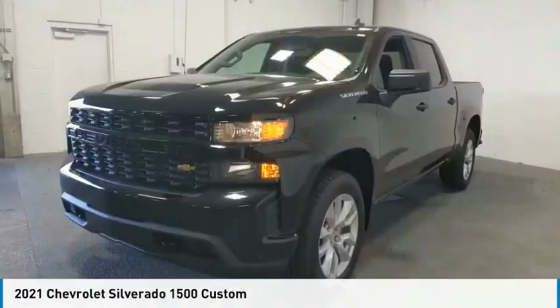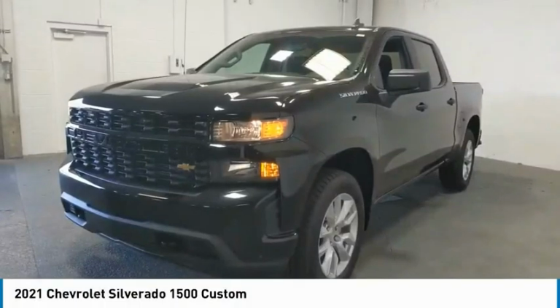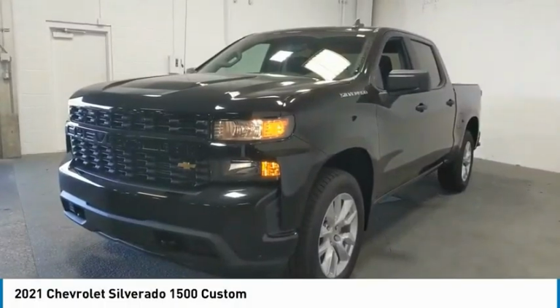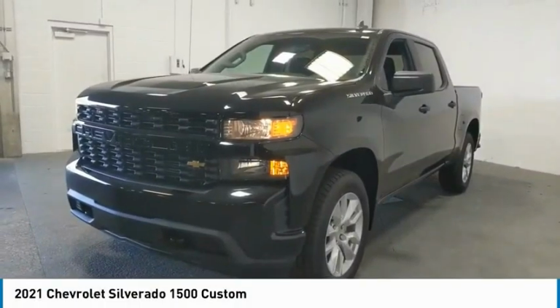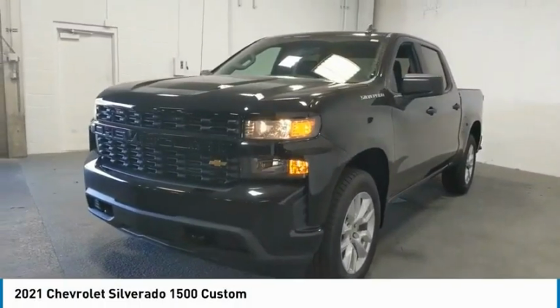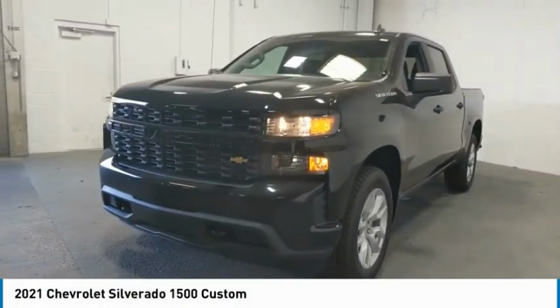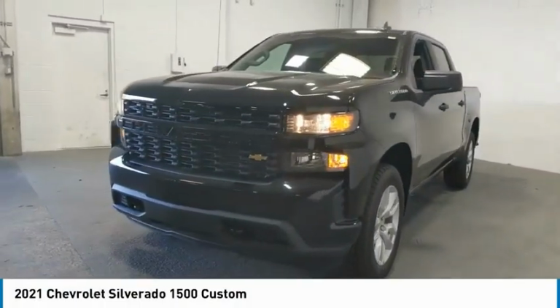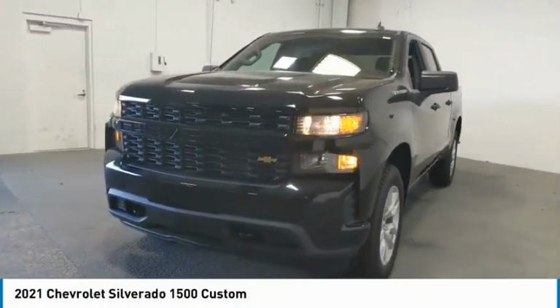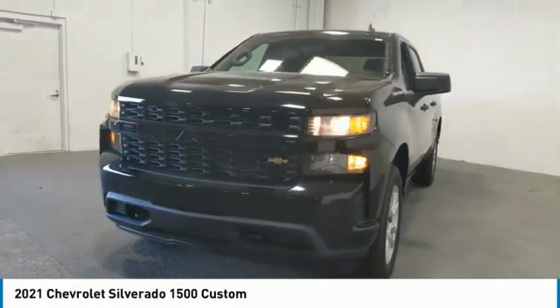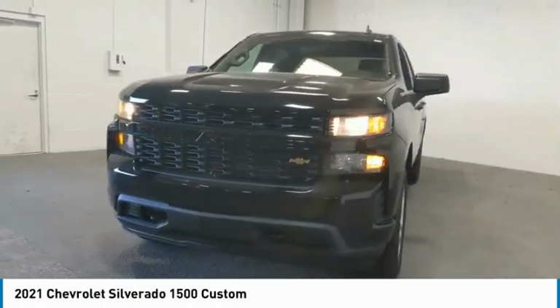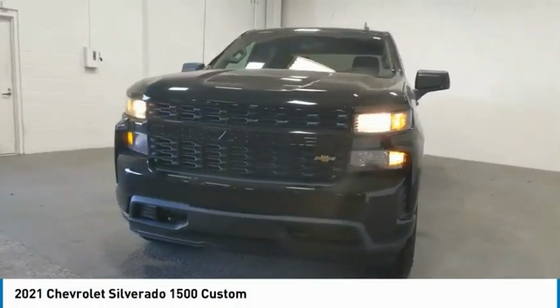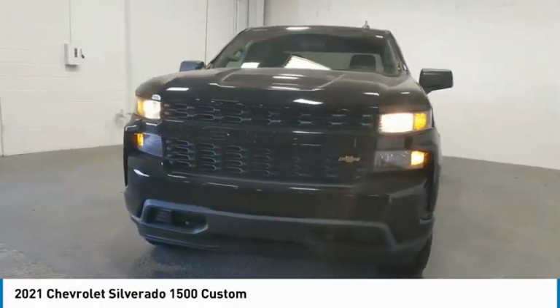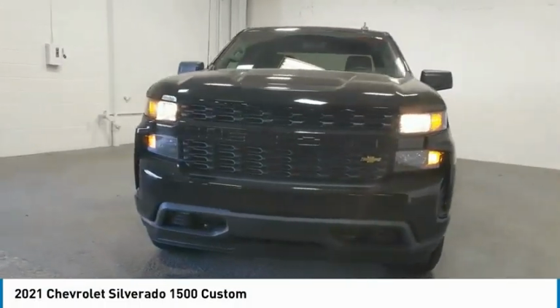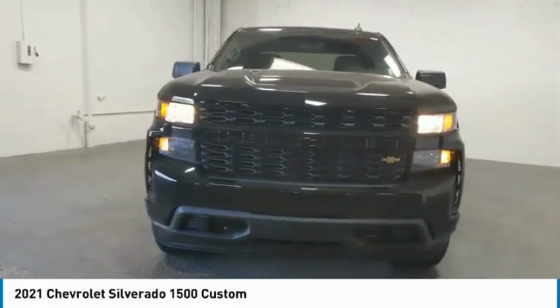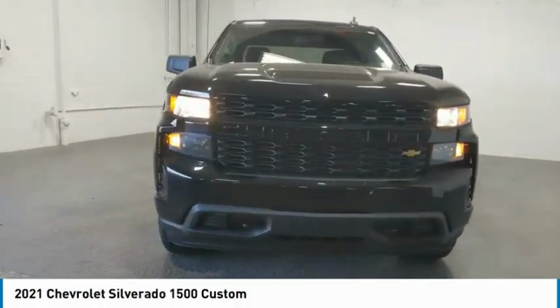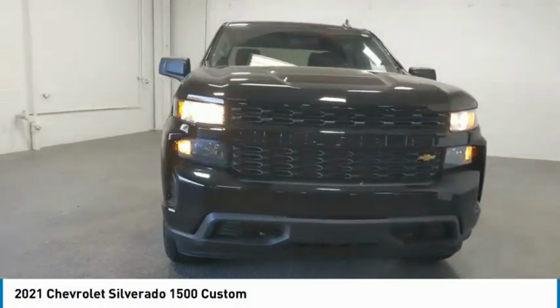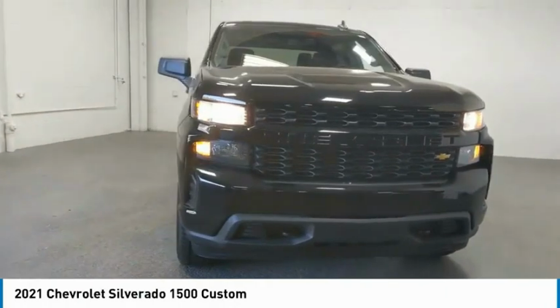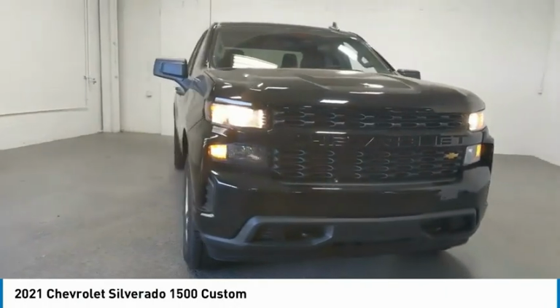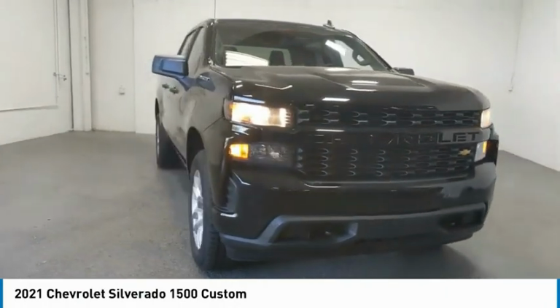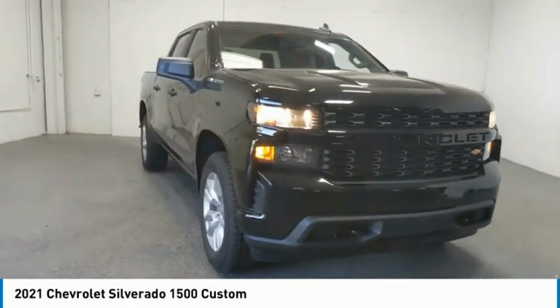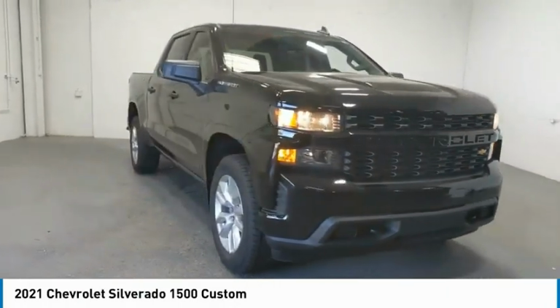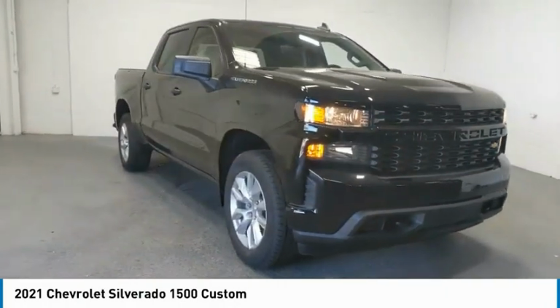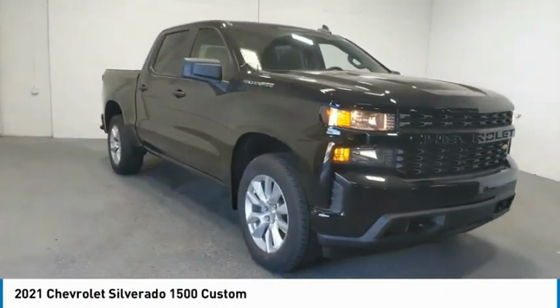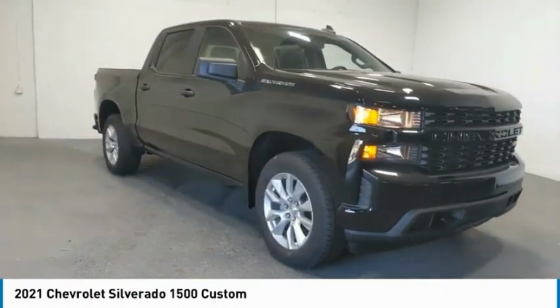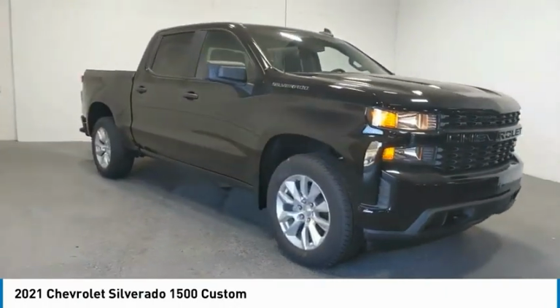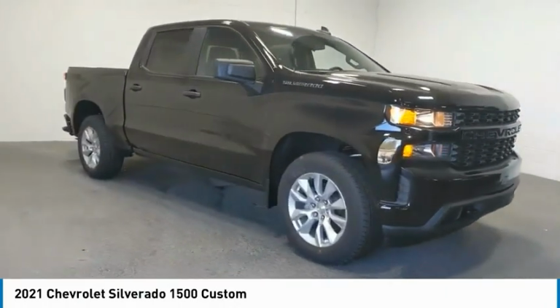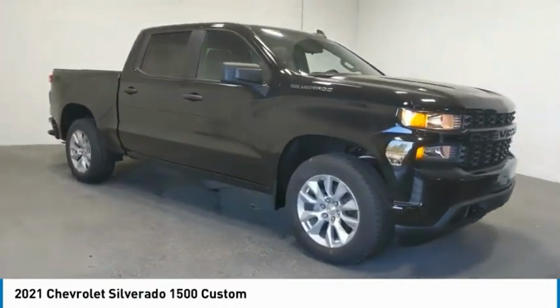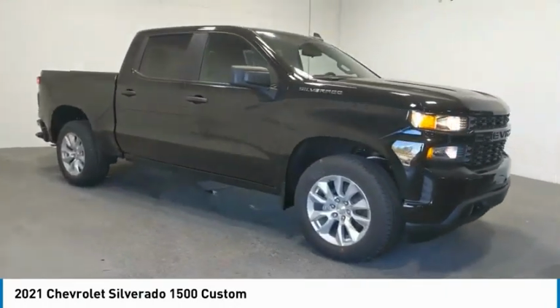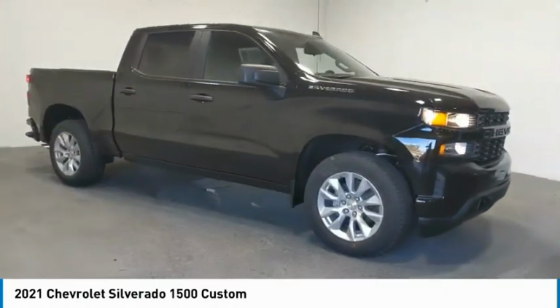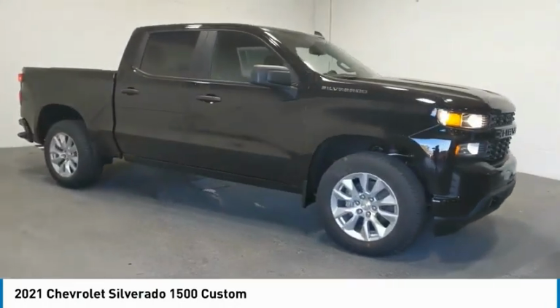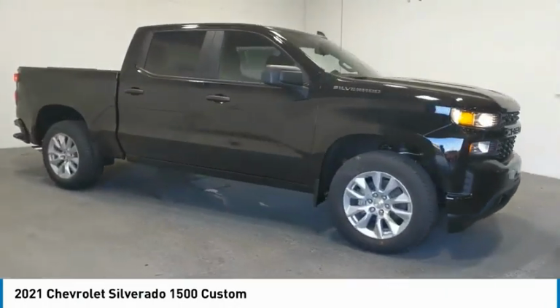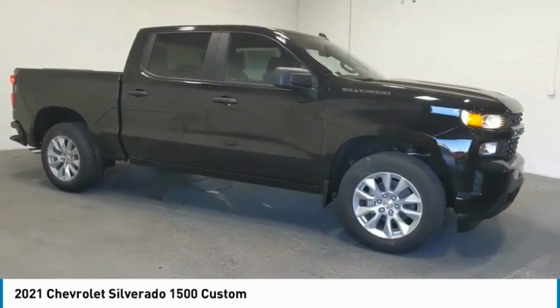You are going to love the 2021 Silverado 1500. The Chevy Silverado 1500 has the lowest cost of ownership of any full-size pickup.